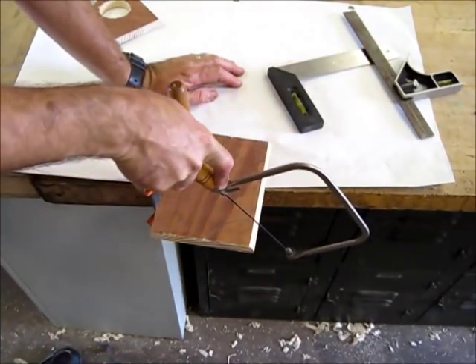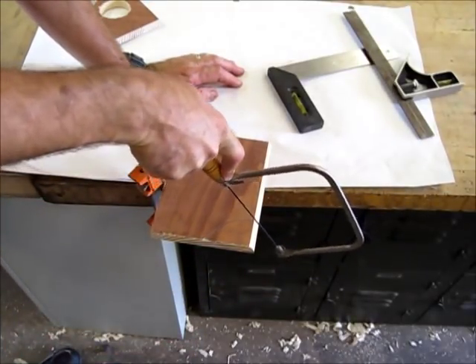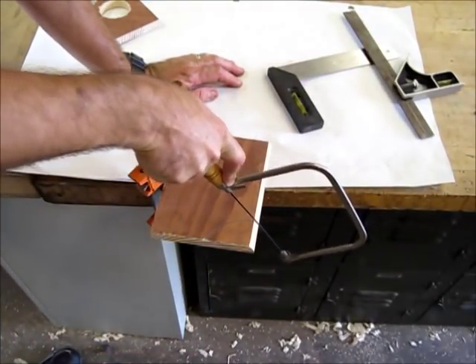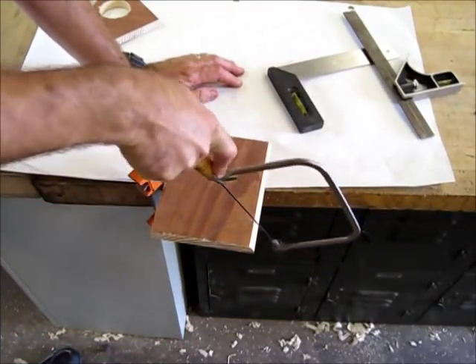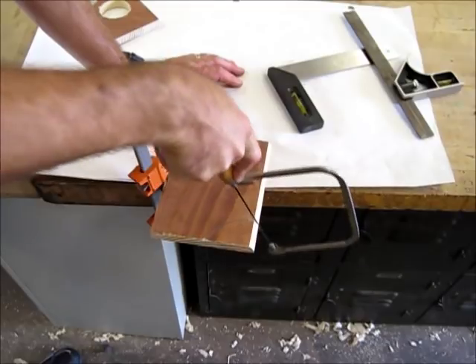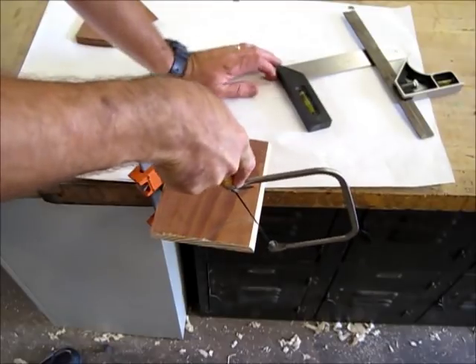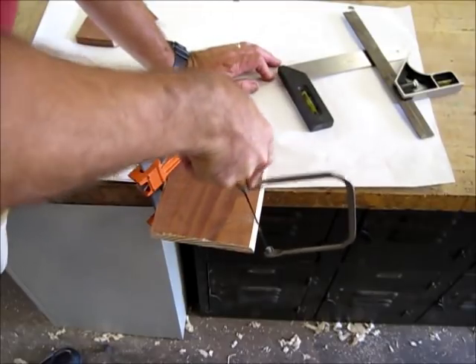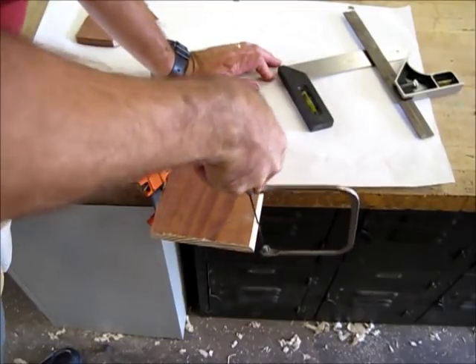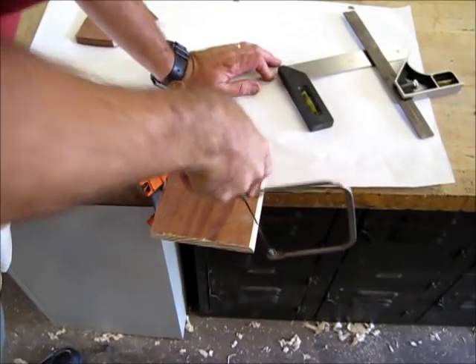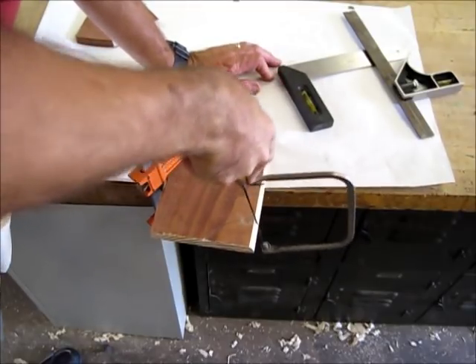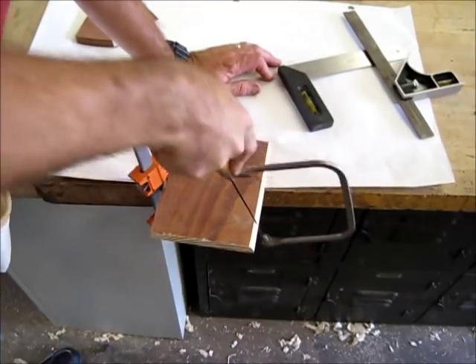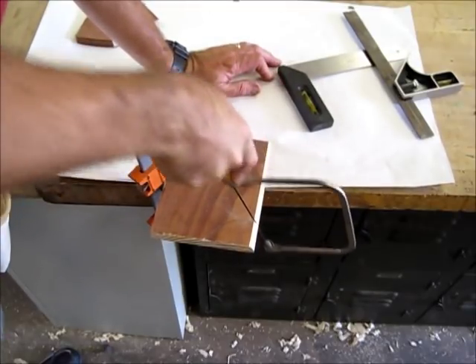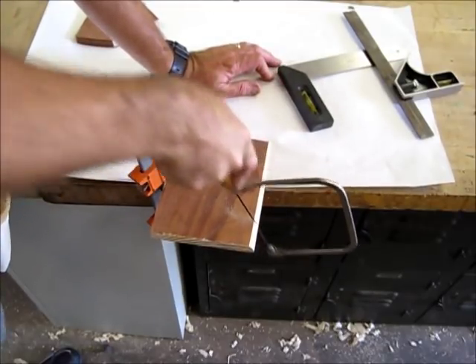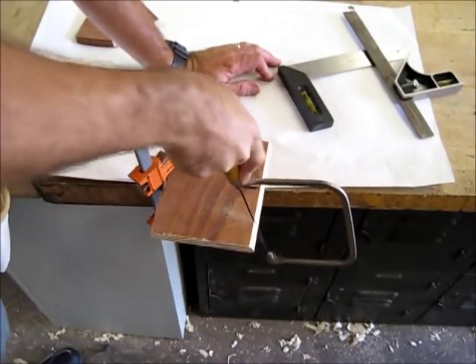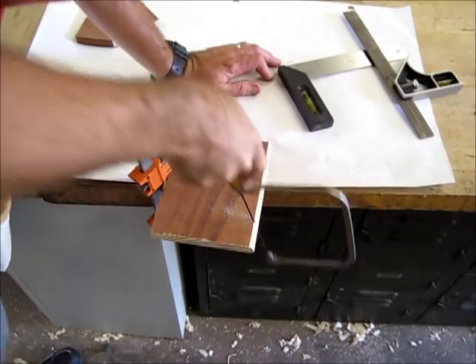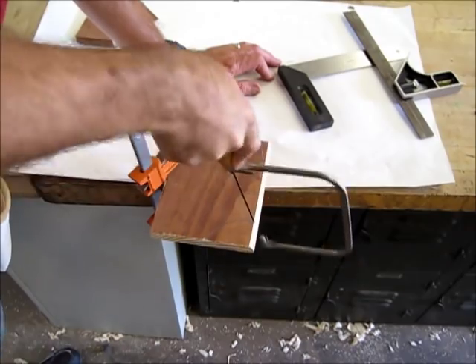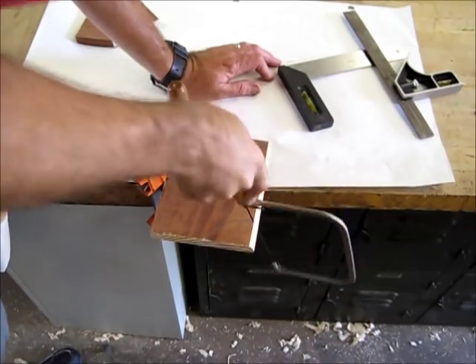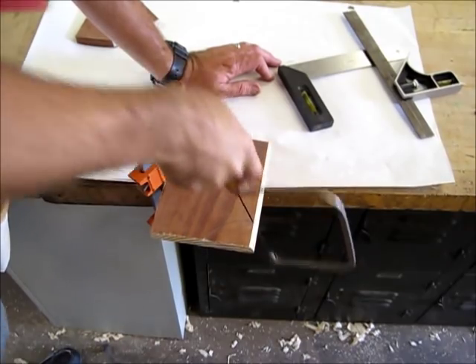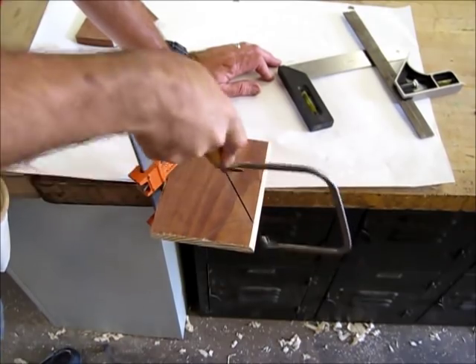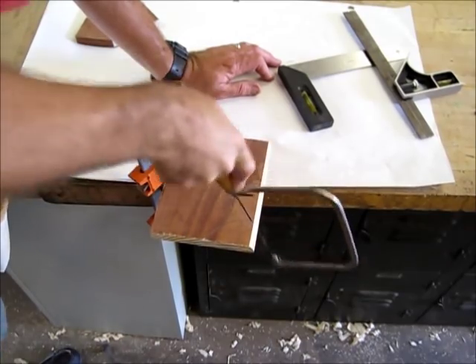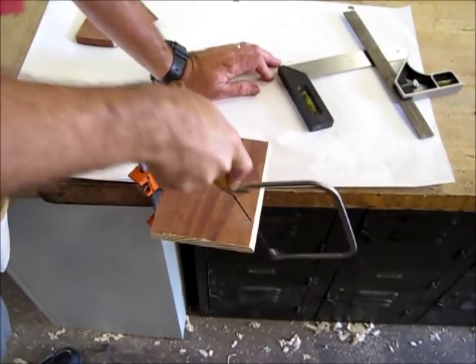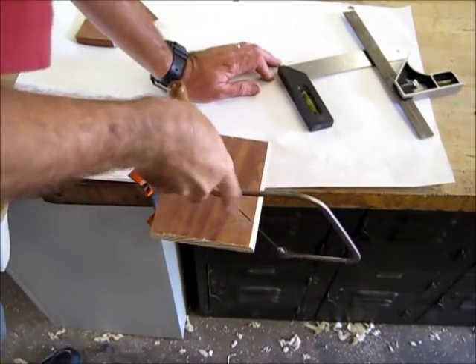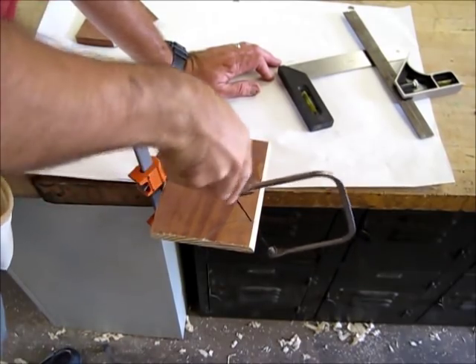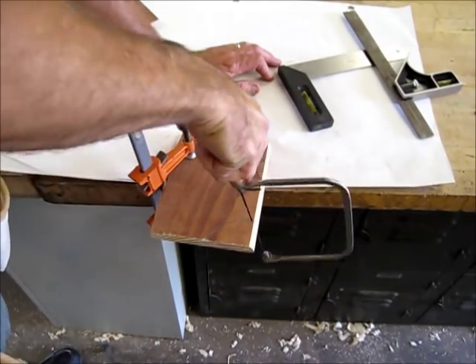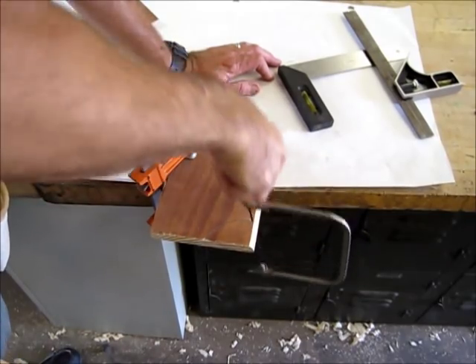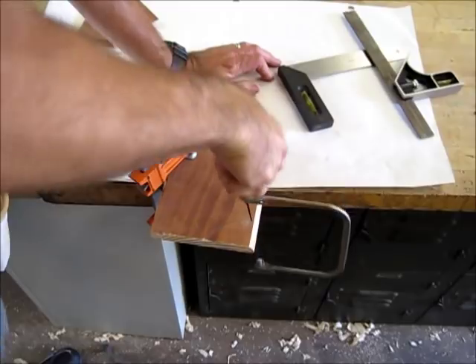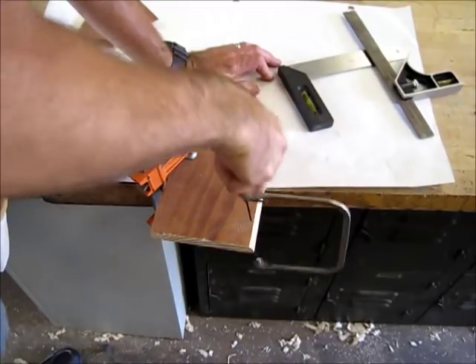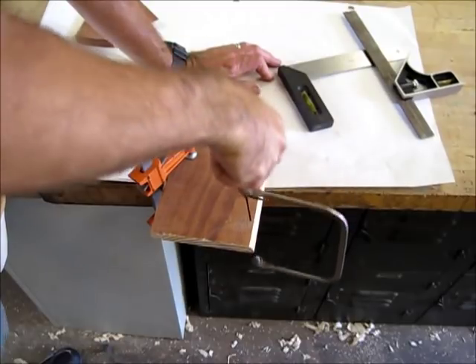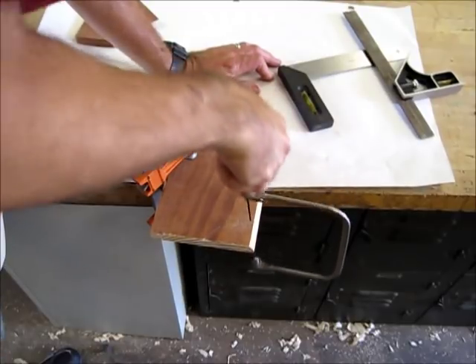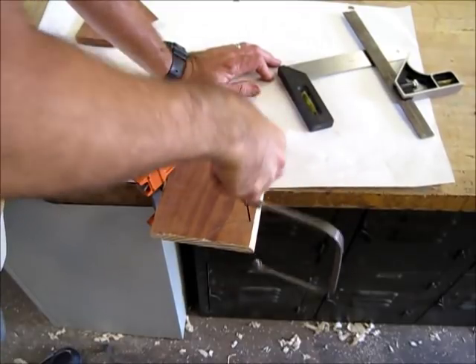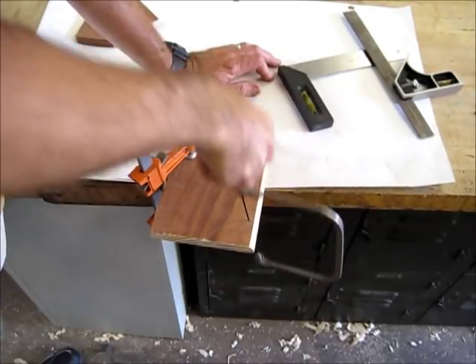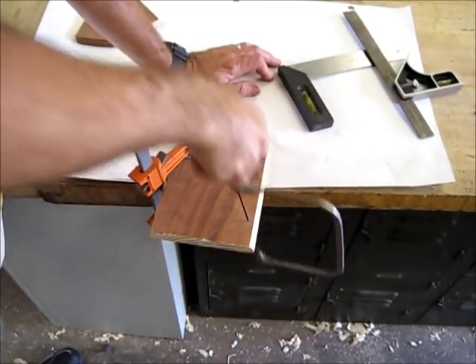You're just basically going to follow the line. The coping saw cuts on the pull stroke — when you pull up, it's doing most of its cutting. Don't force the coping saw because you will break the blade.